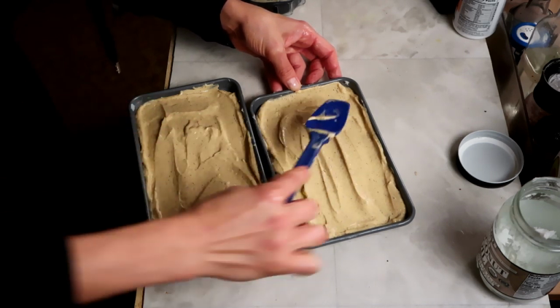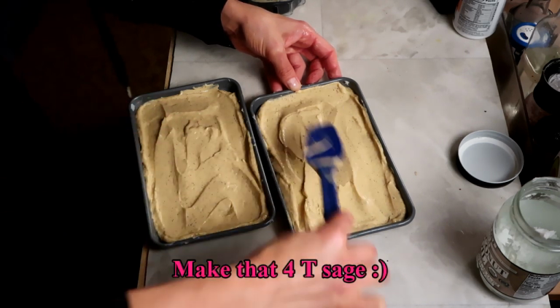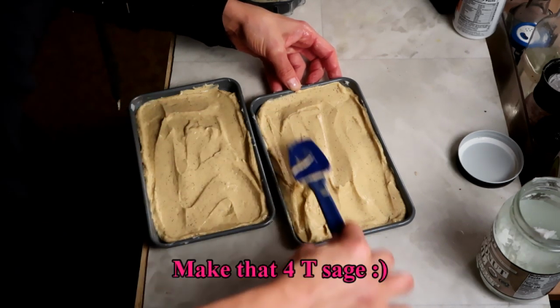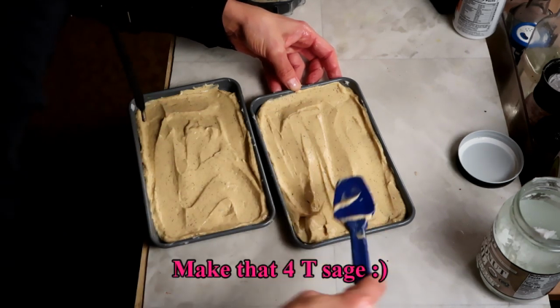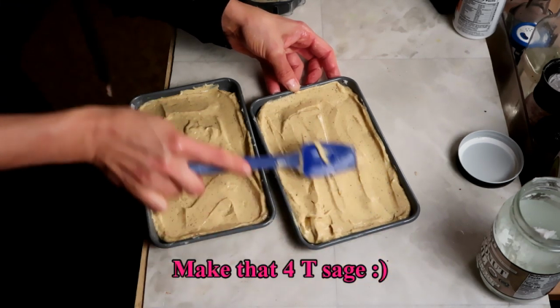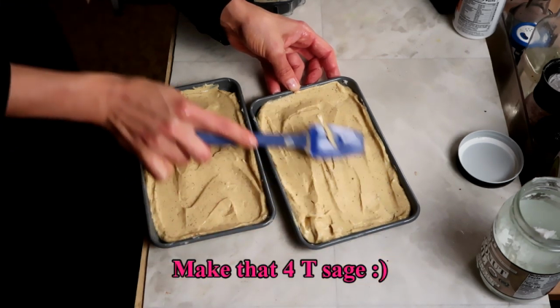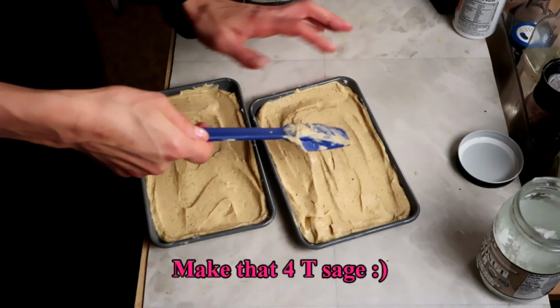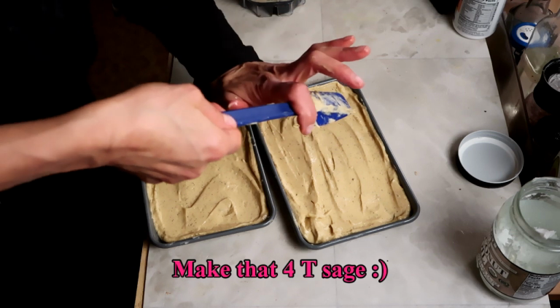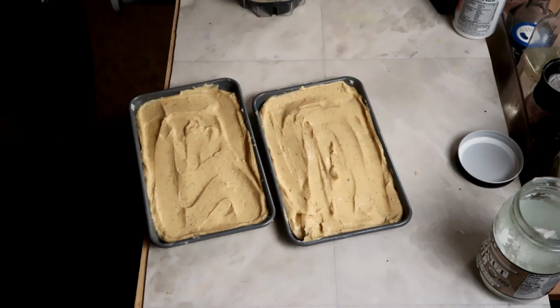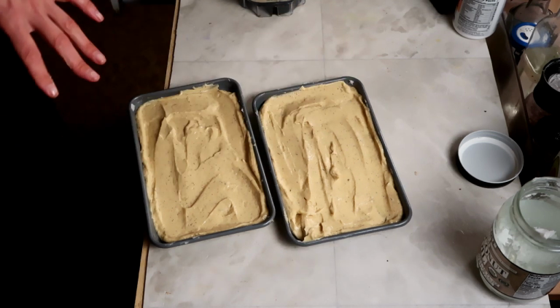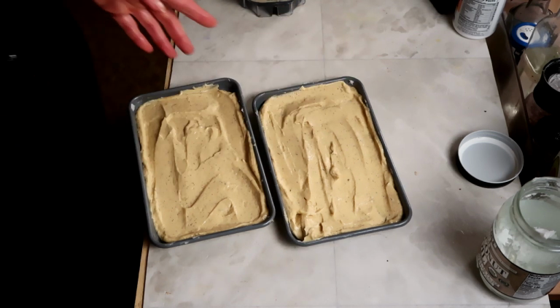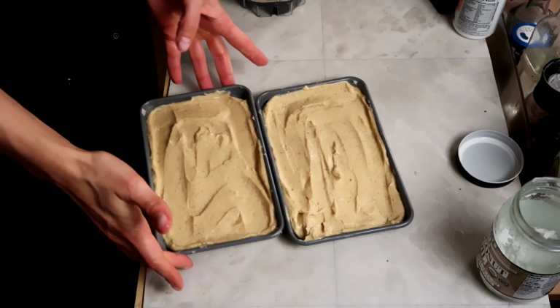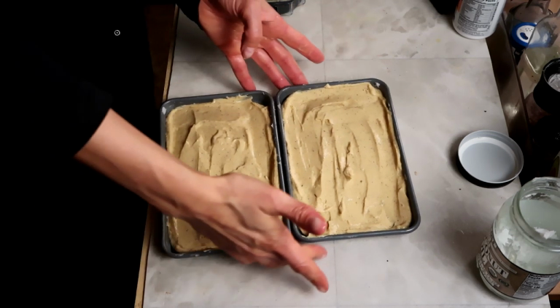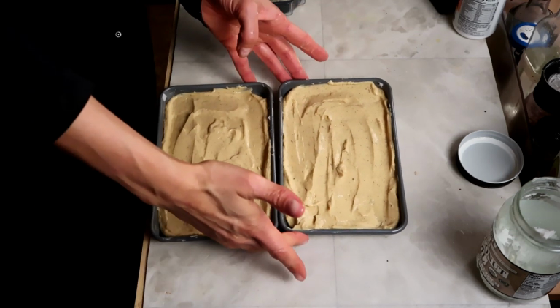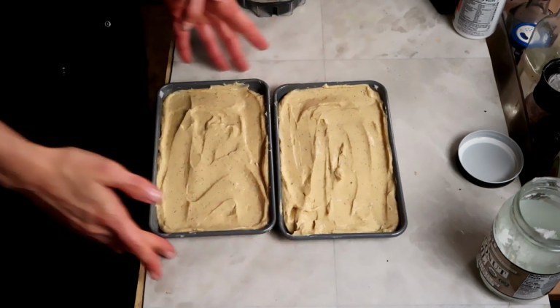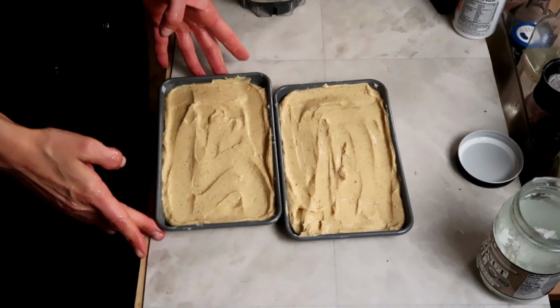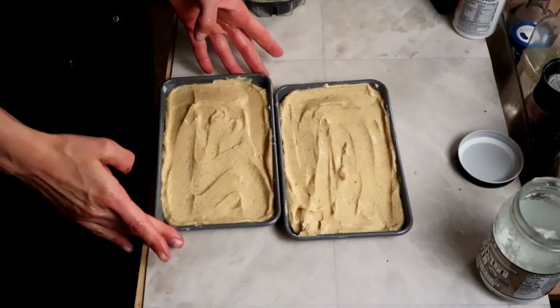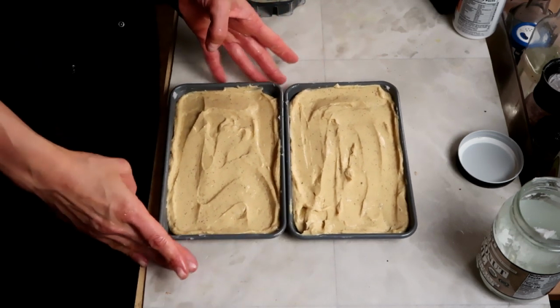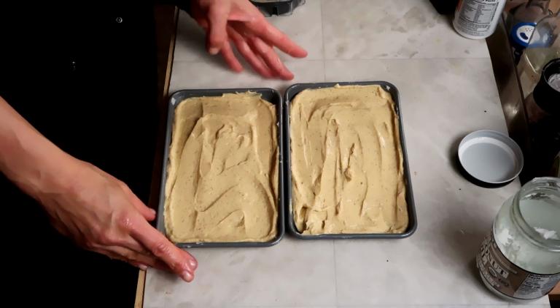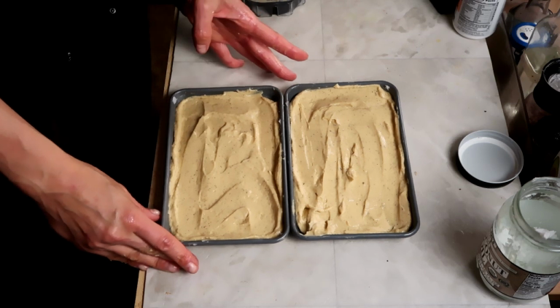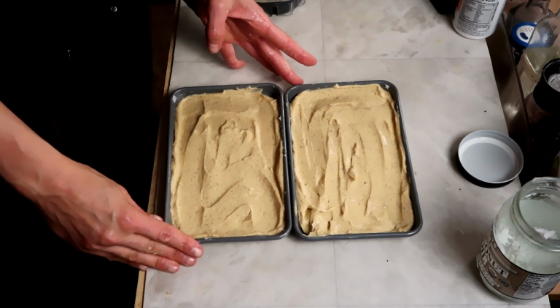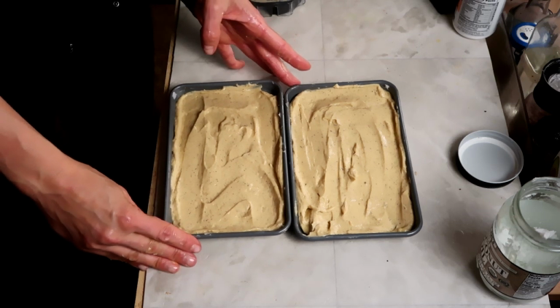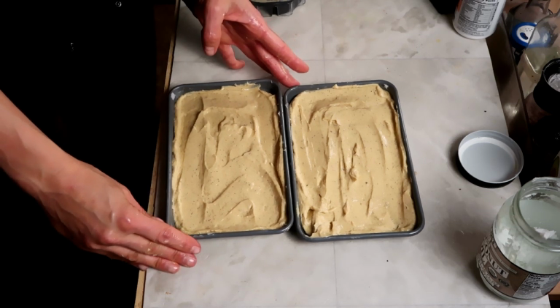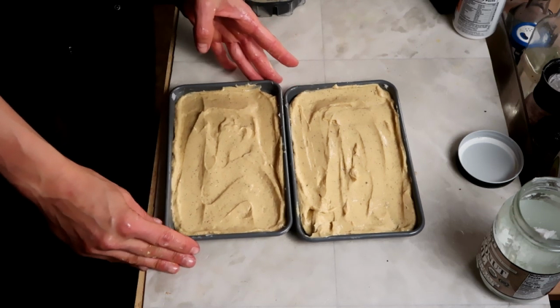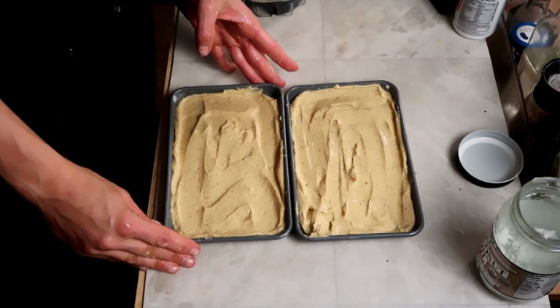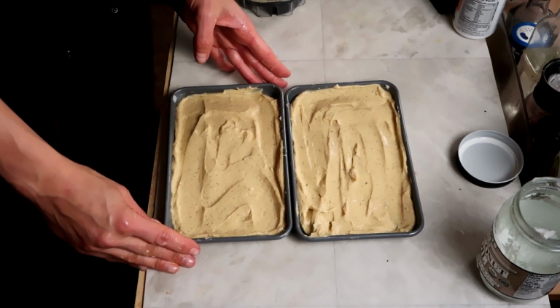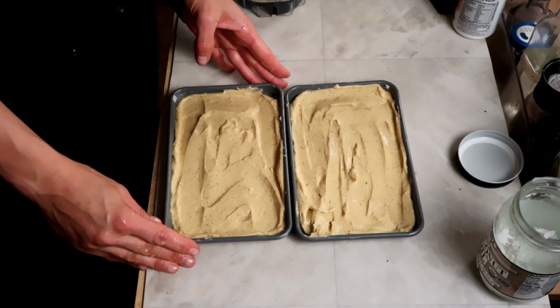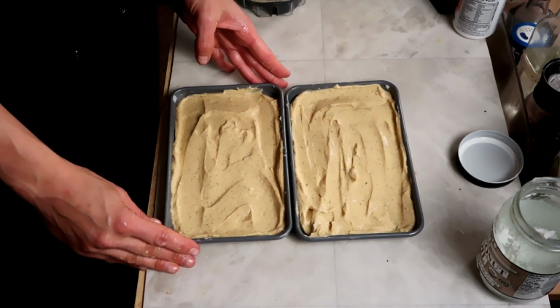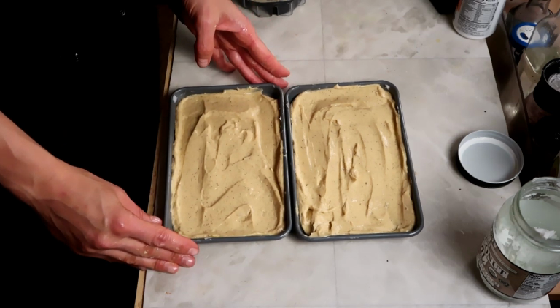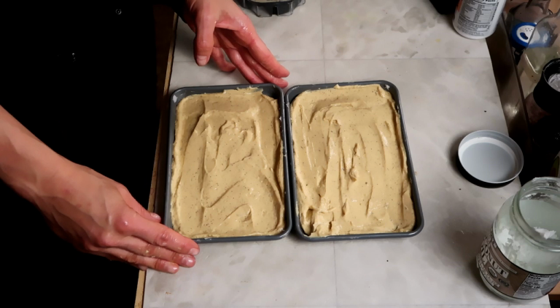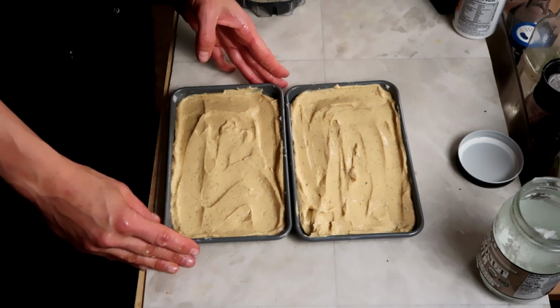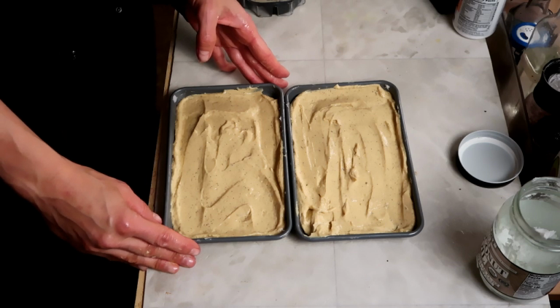This has to get loosely covered with foil, and we're going to pop it in the toaster oven at 400 degrees. I'll tell you how long it took when it's done, because I didn't write that down in my recipe.